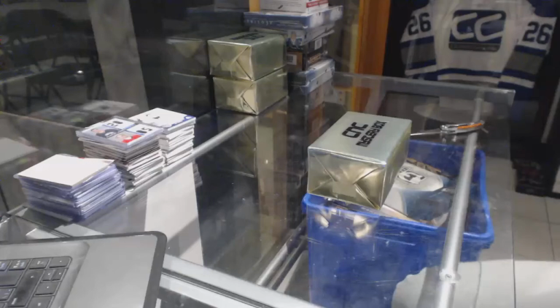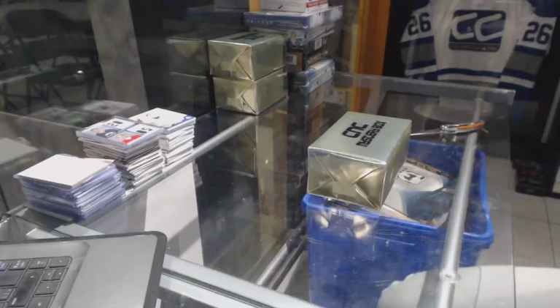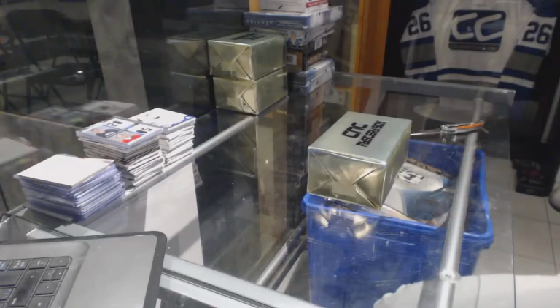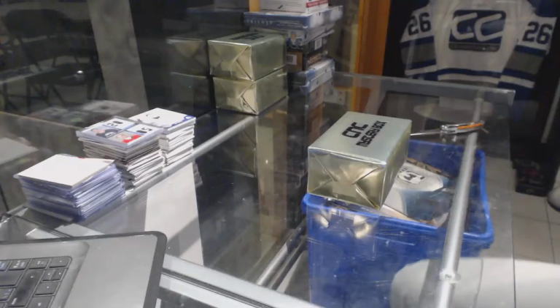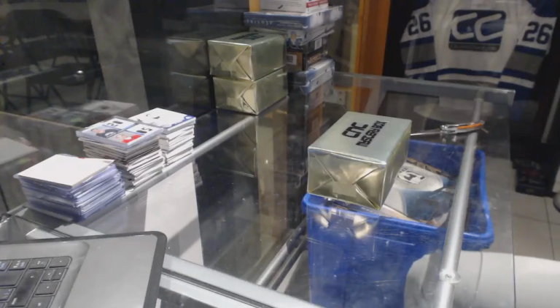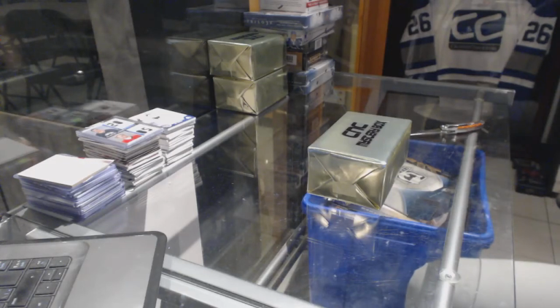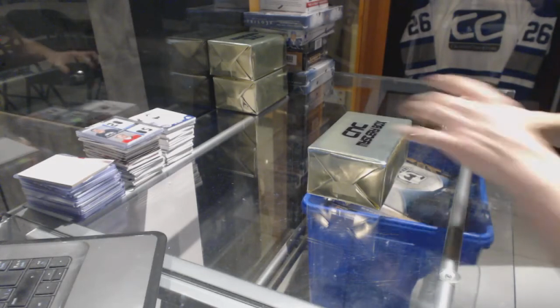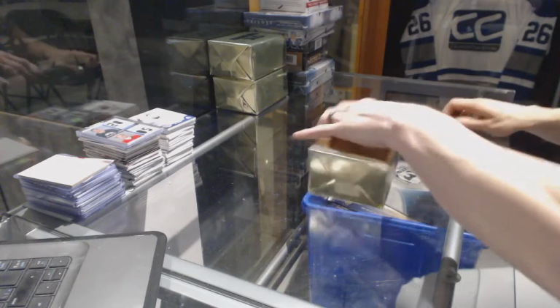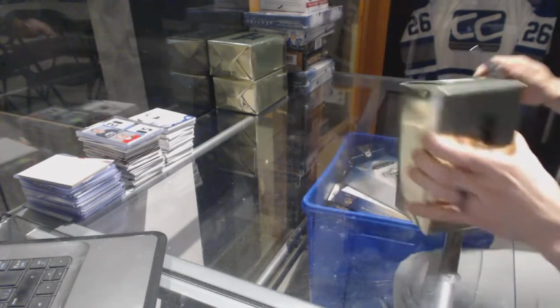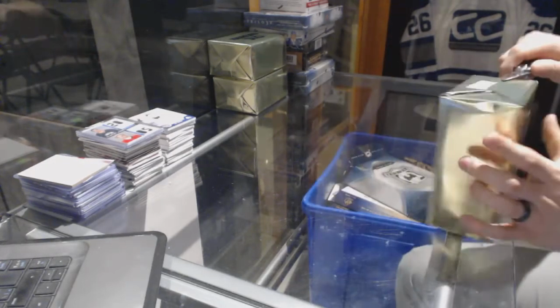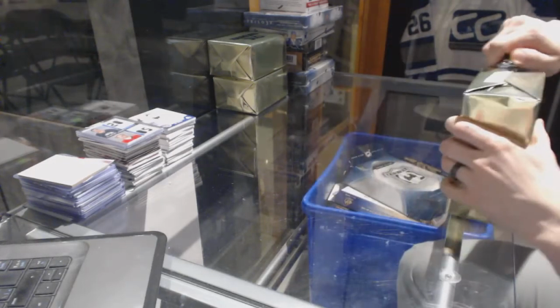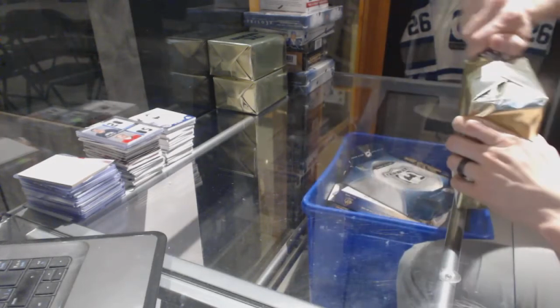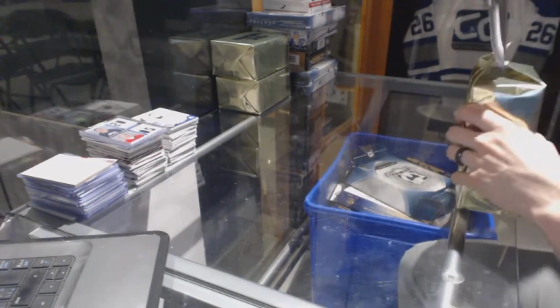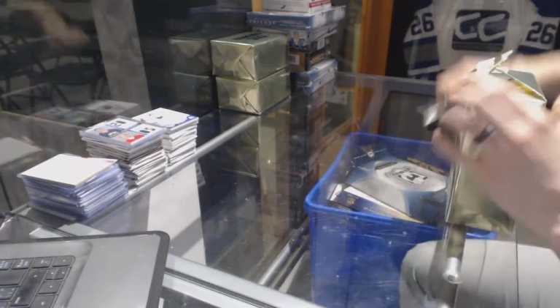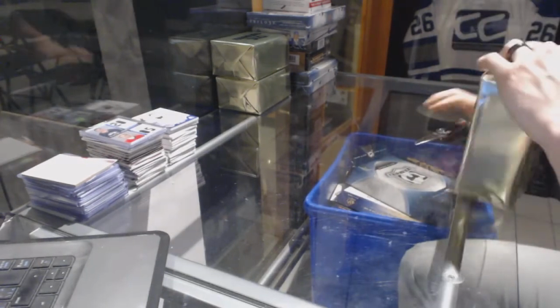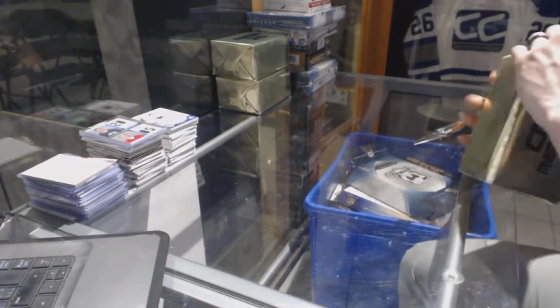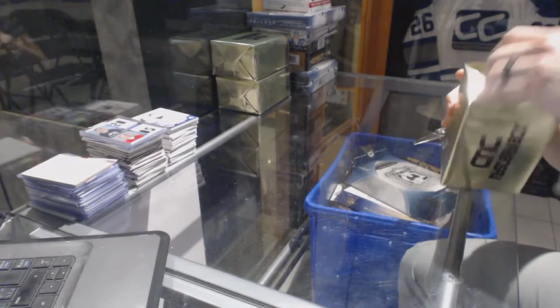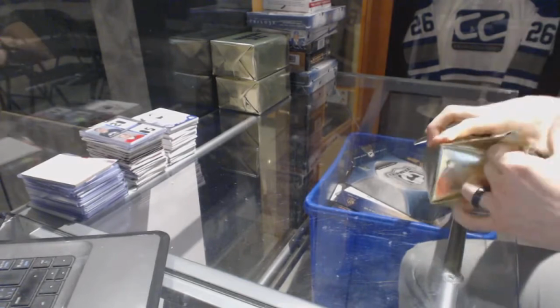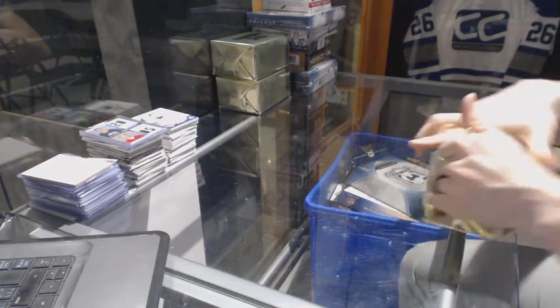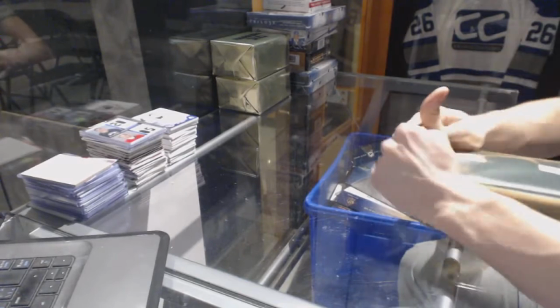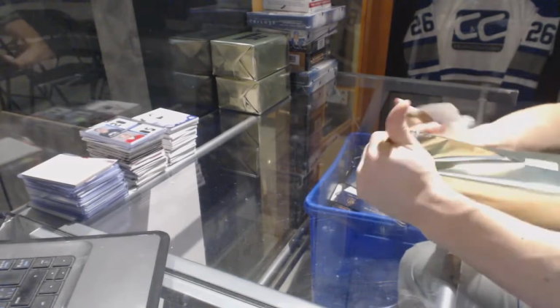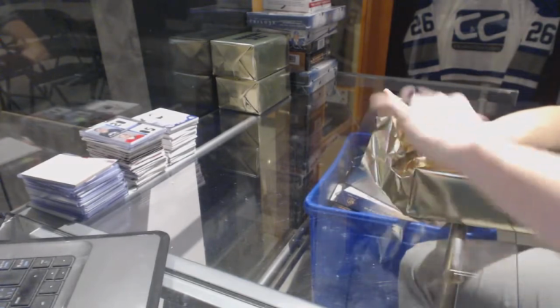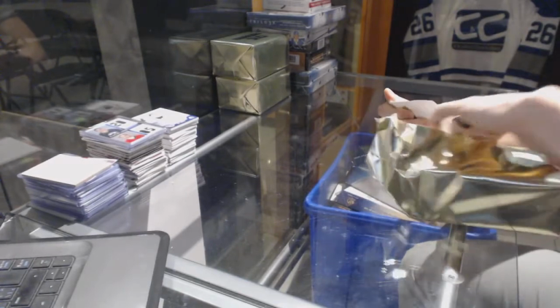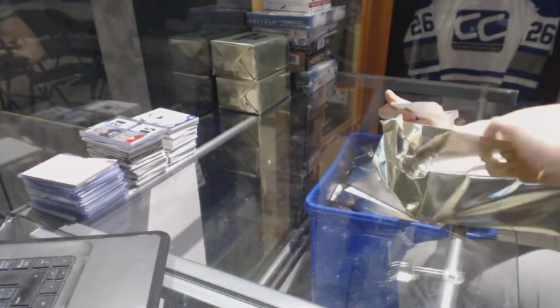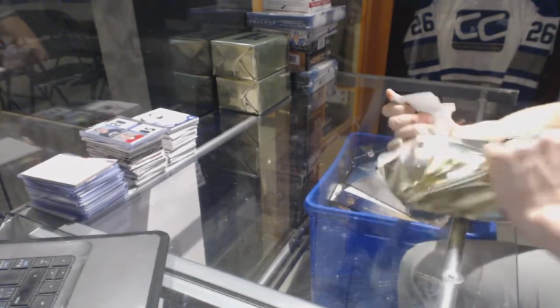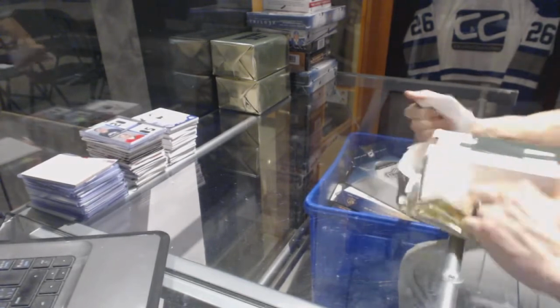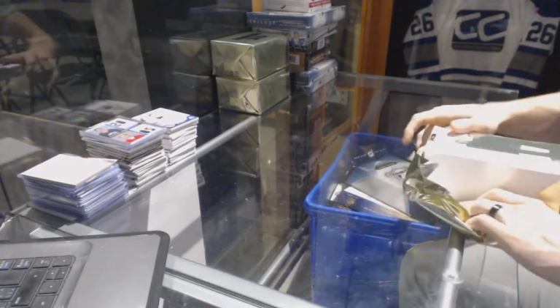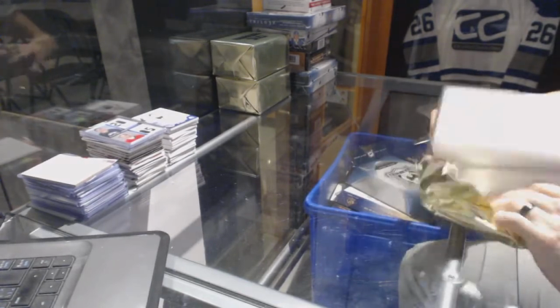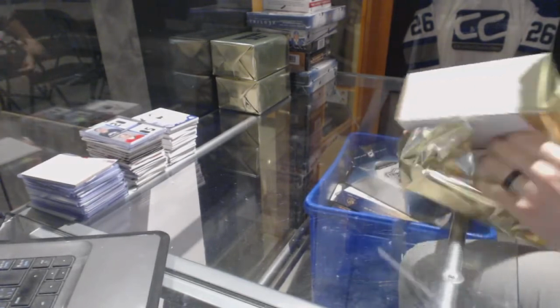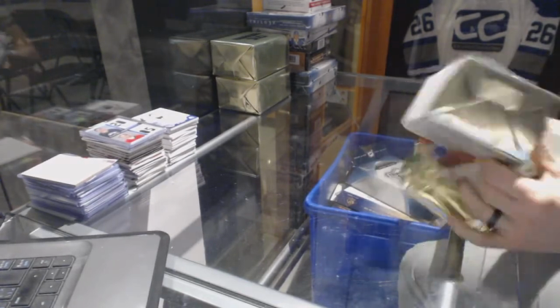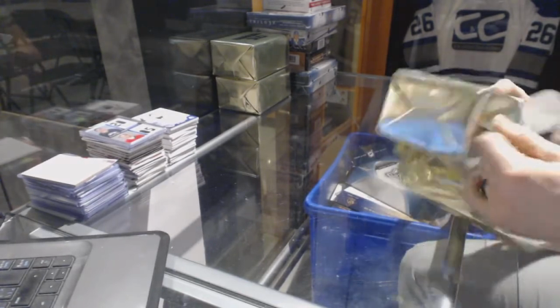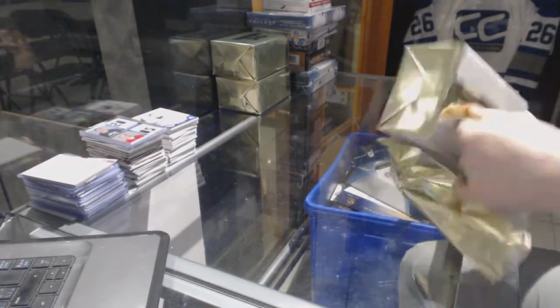Here we go, CNC group break number 6744. We're going to start with the three CNC VIP Gold Mystery Boxes.